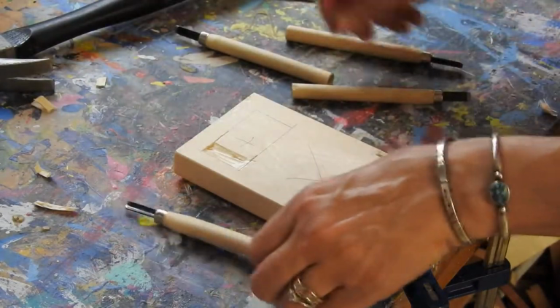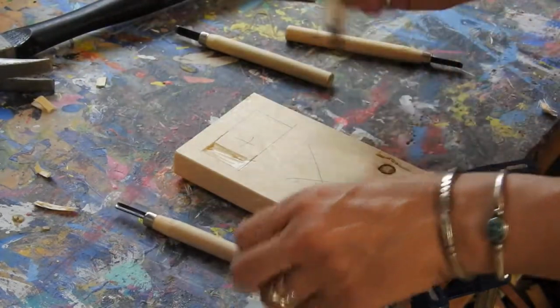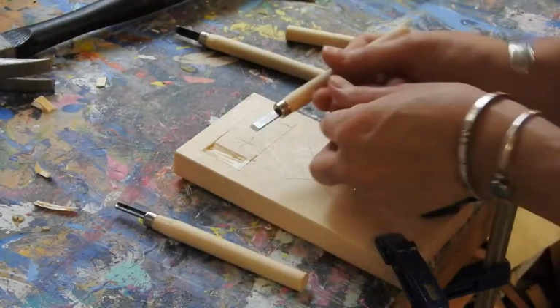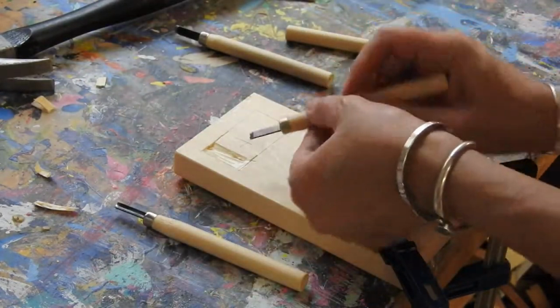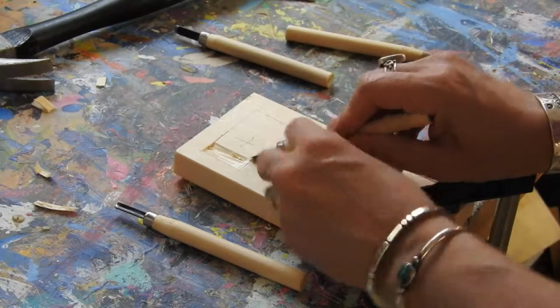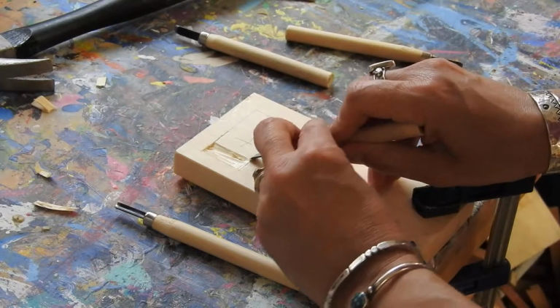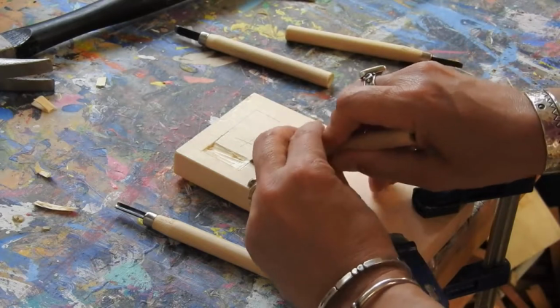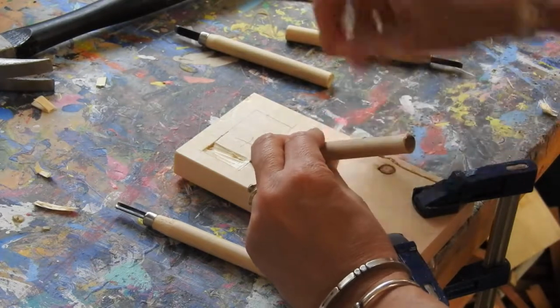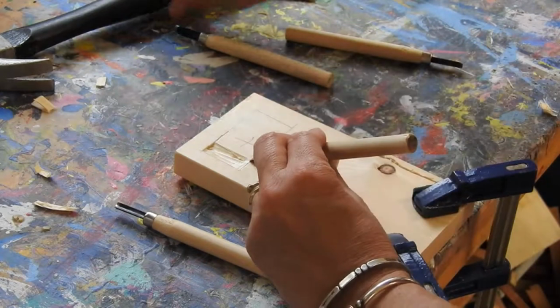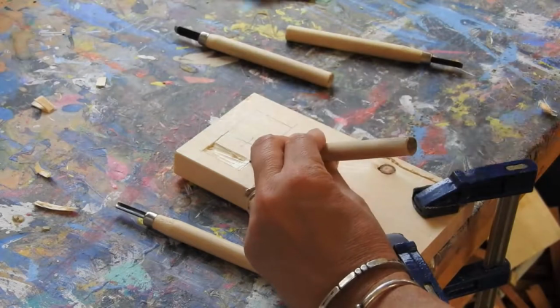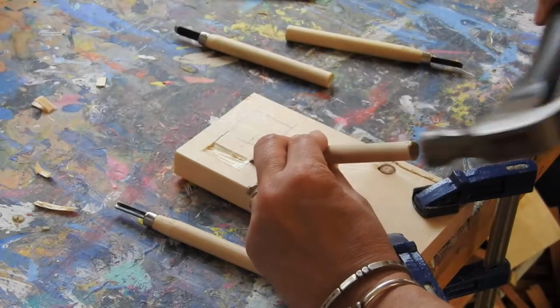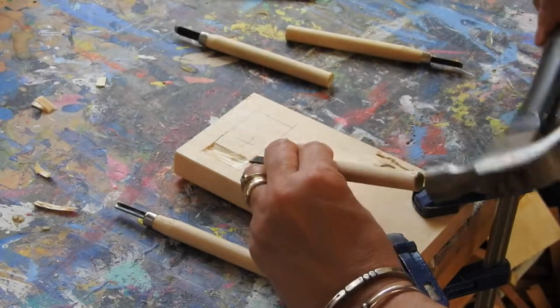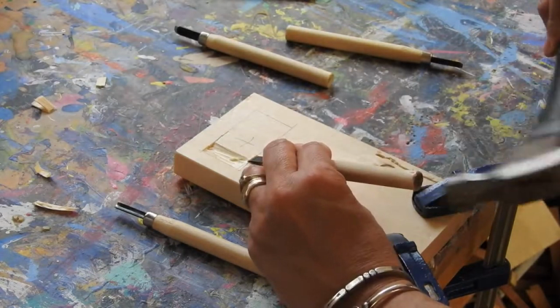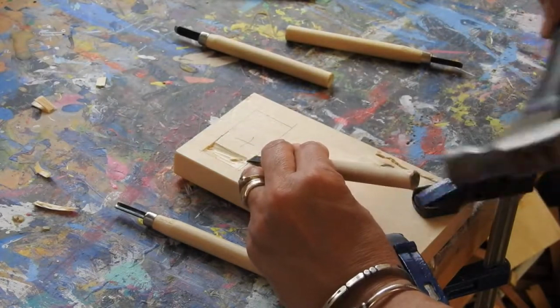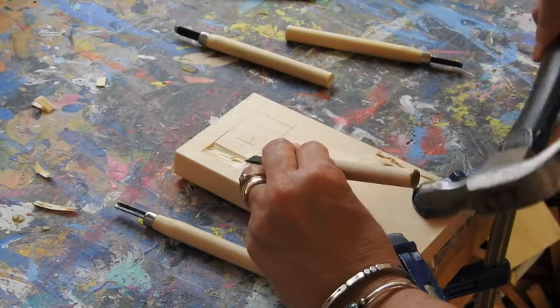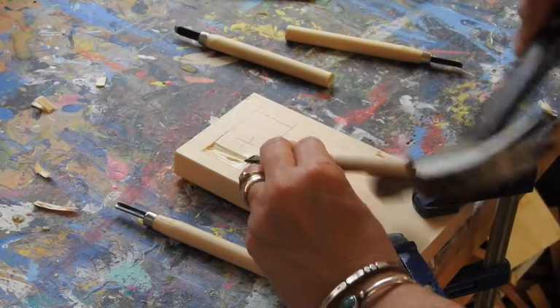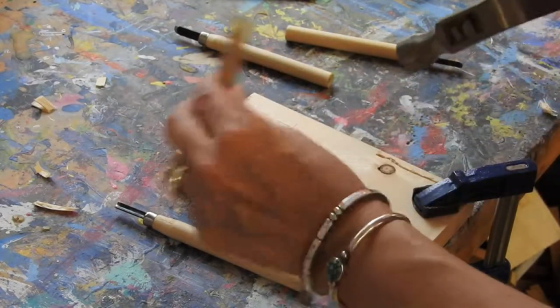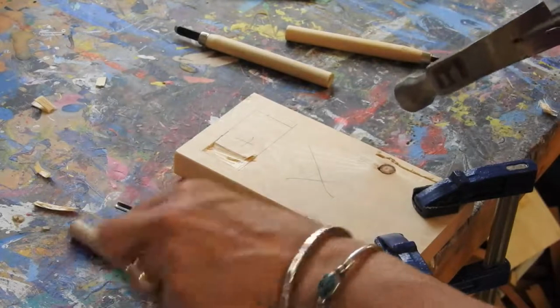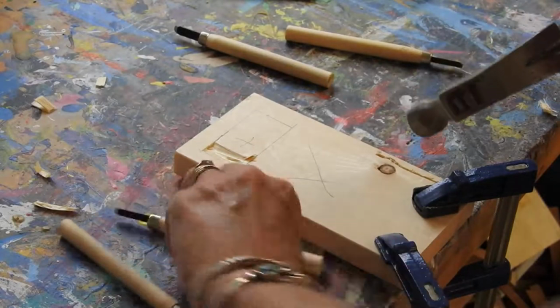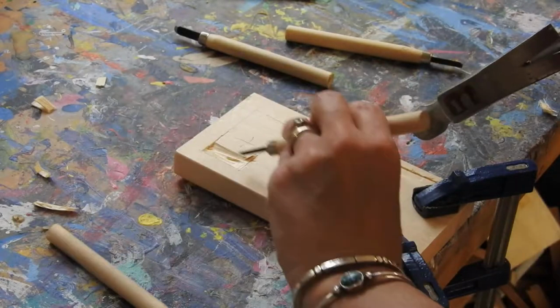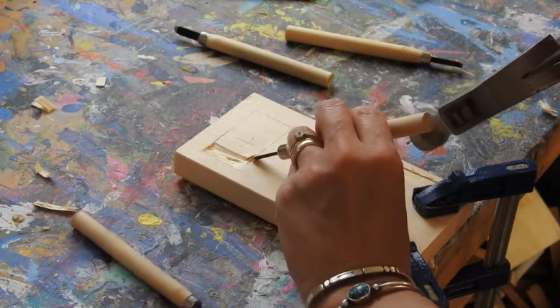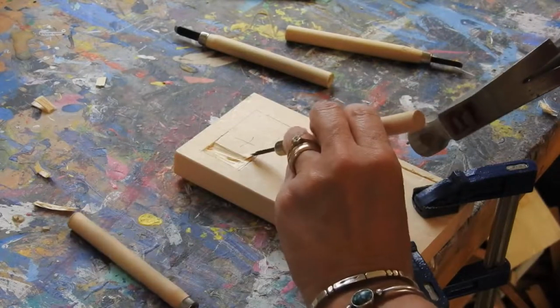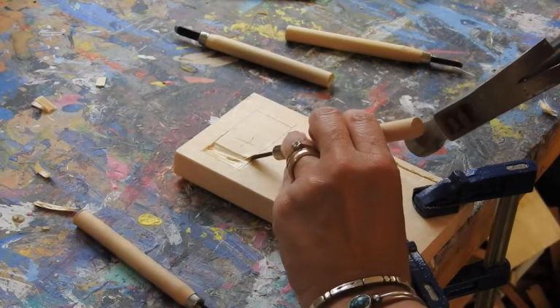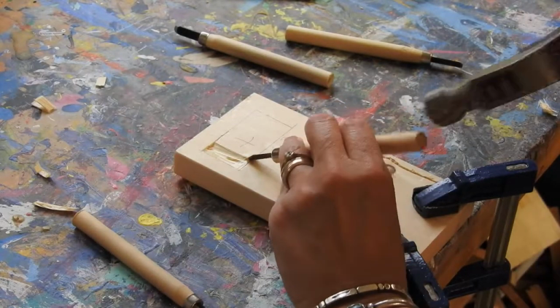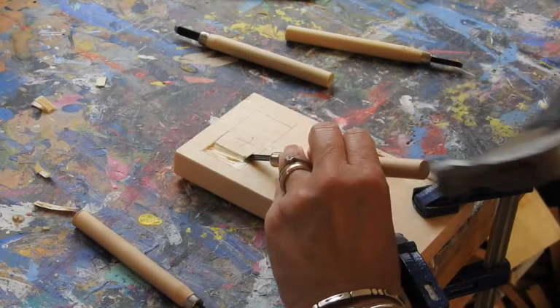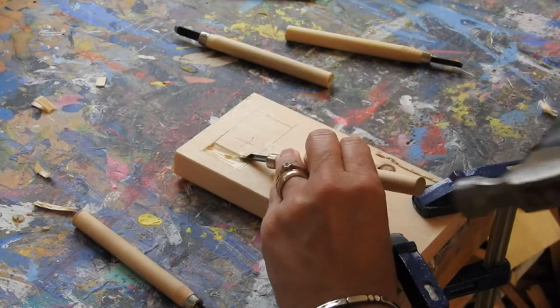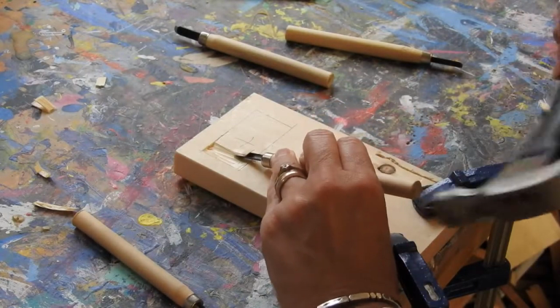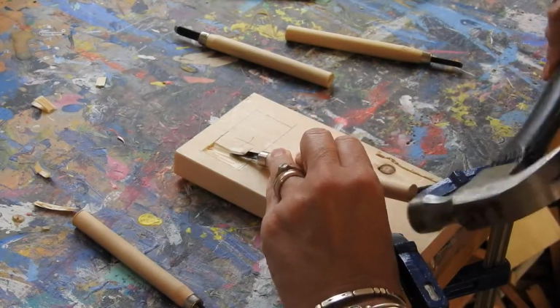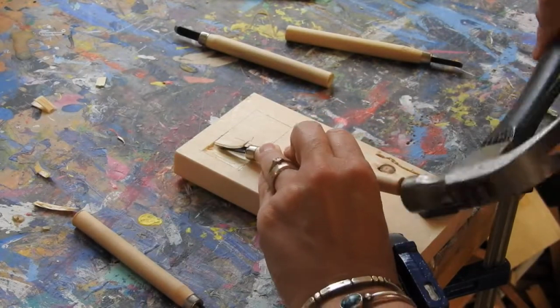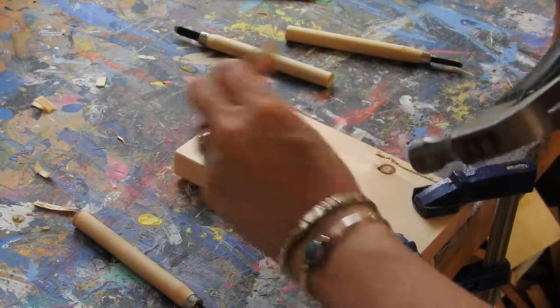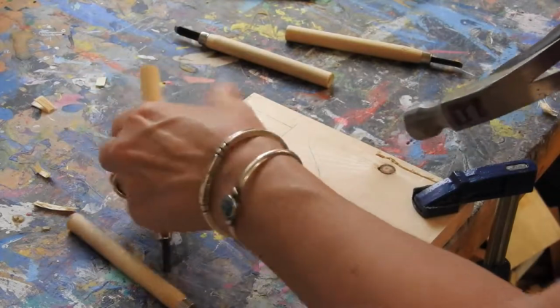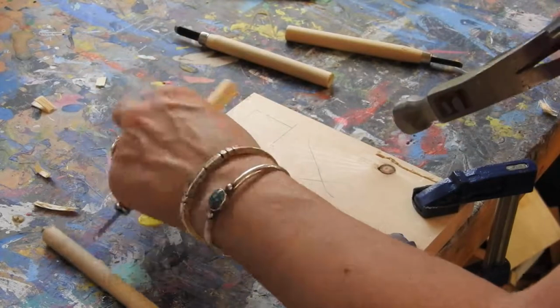And then I could come back. I'll start with this straight one a little bit here to help bring it up, and then I'll use the curved one to remove it.